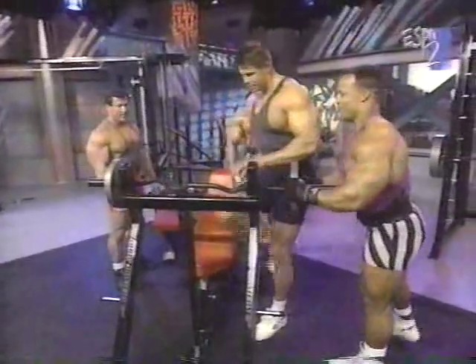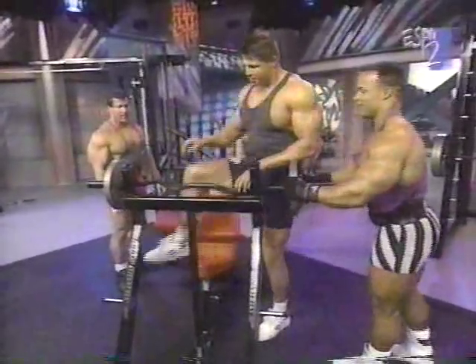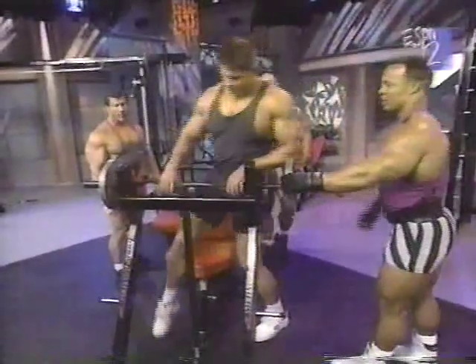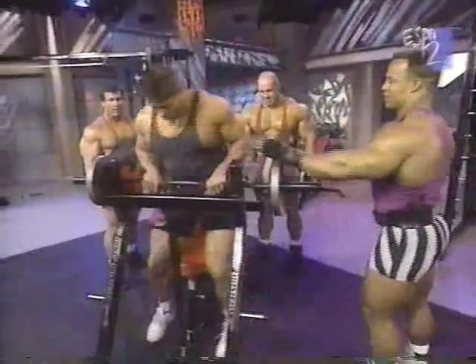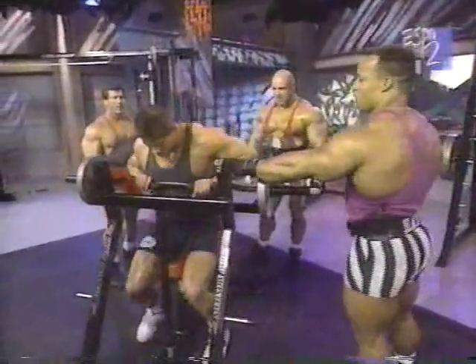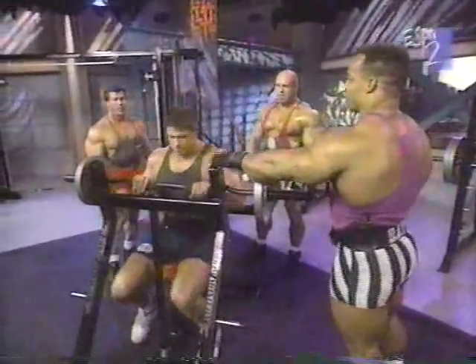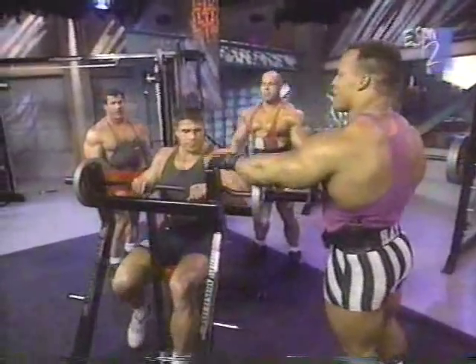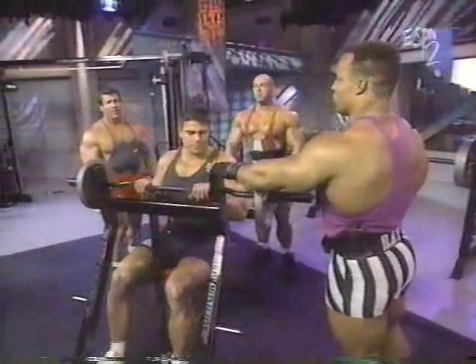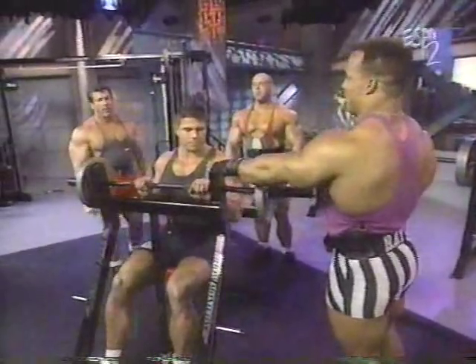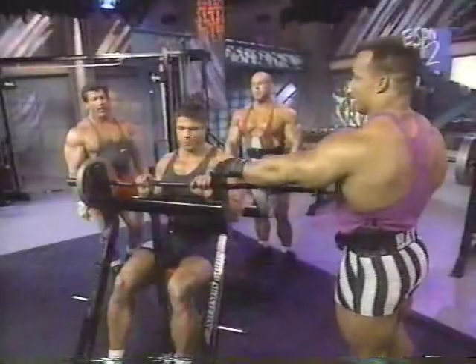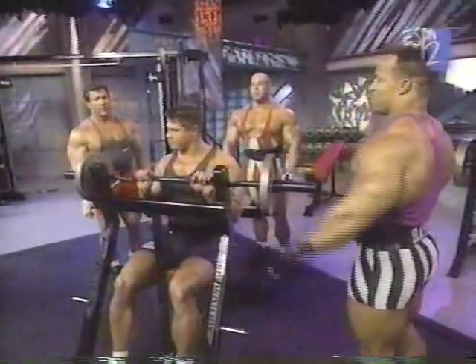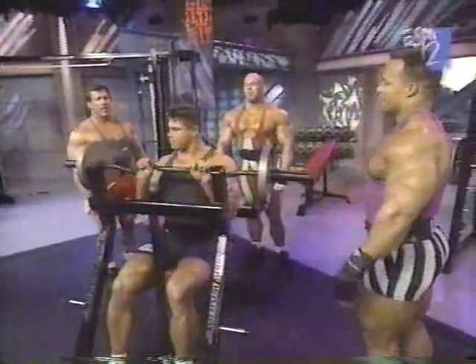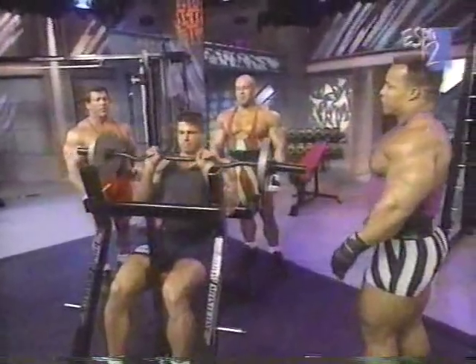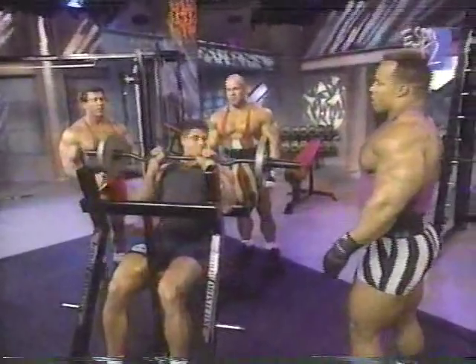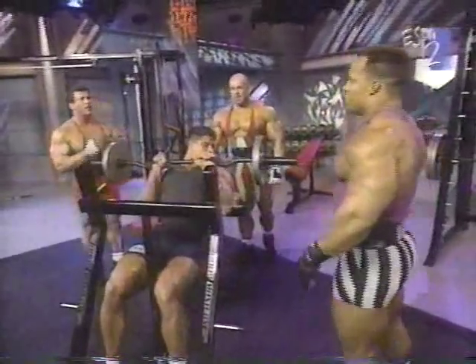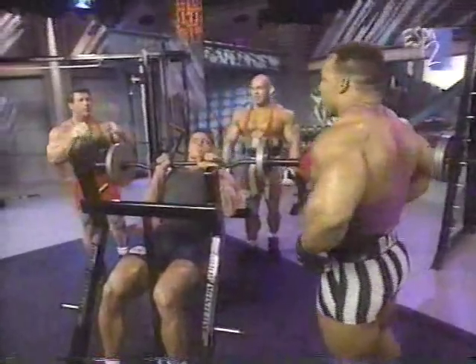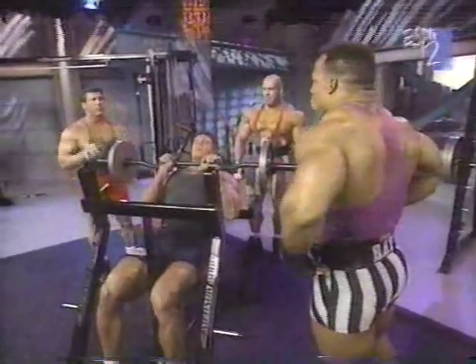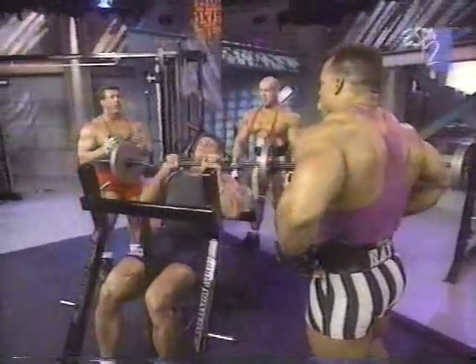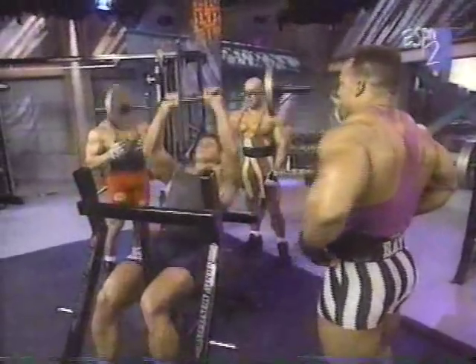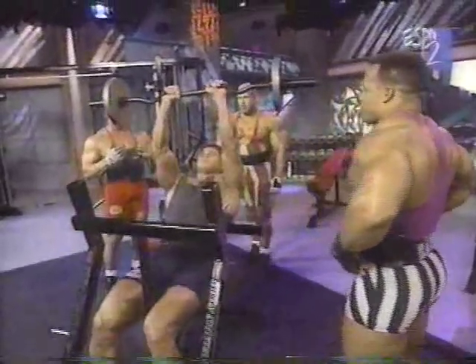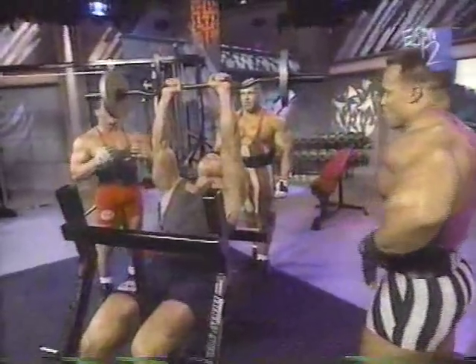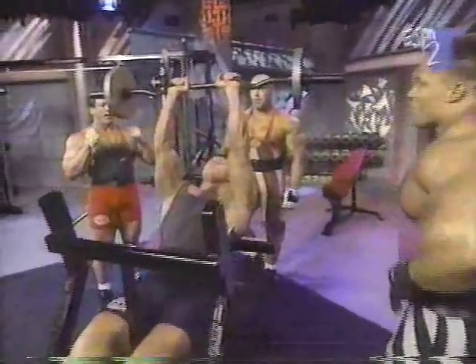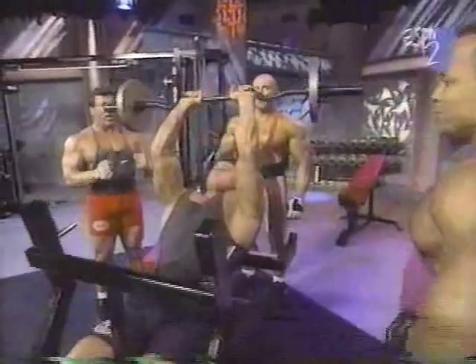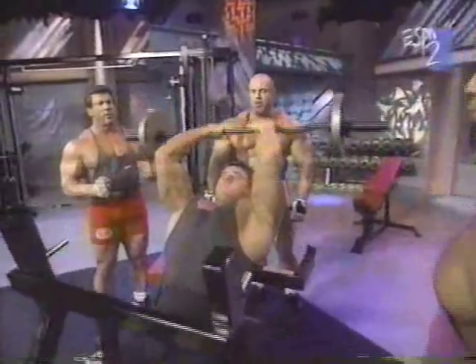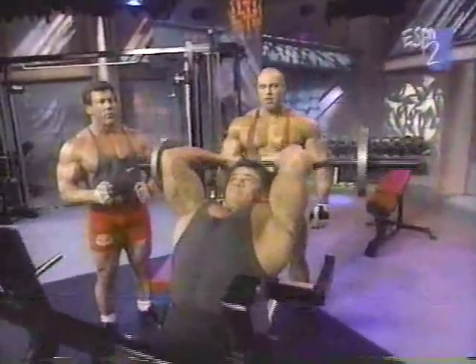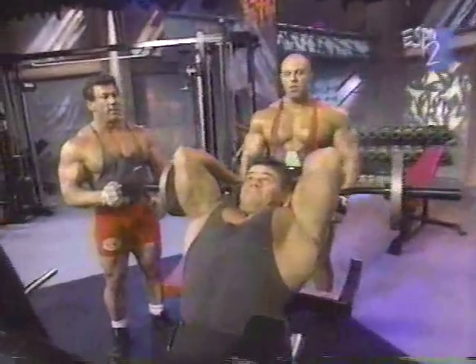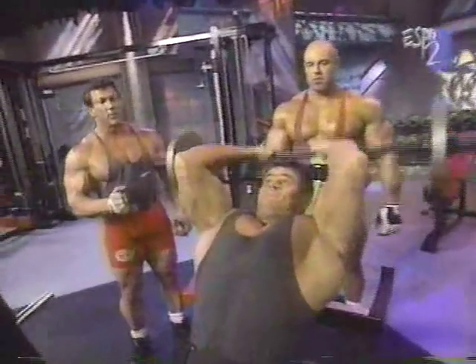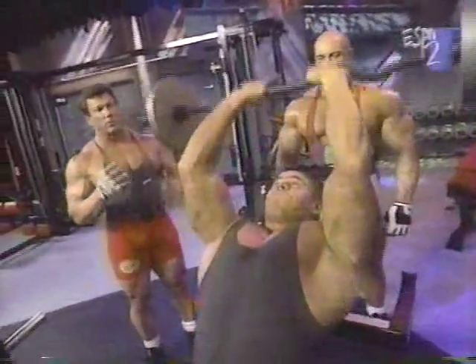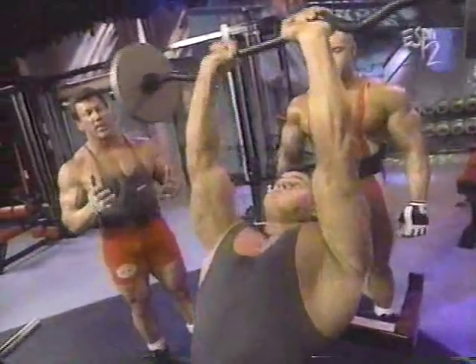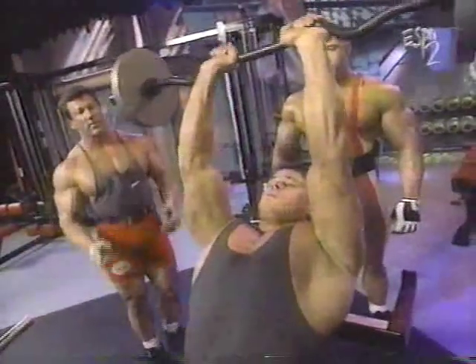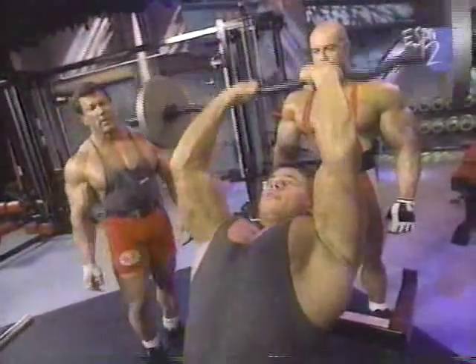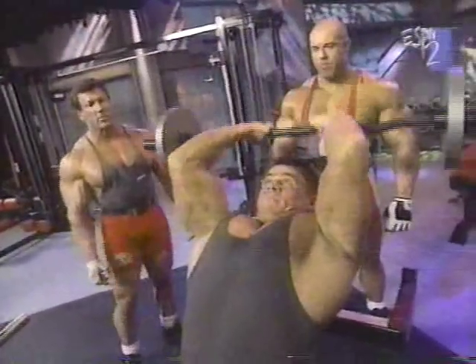Hop in there. This is different, Boyer. This is the first time I've ever used this apparatus. It's nice because it allows you to take the bar off yourself, and it locks you into the movement. It's just a safer way of doing the exercise.